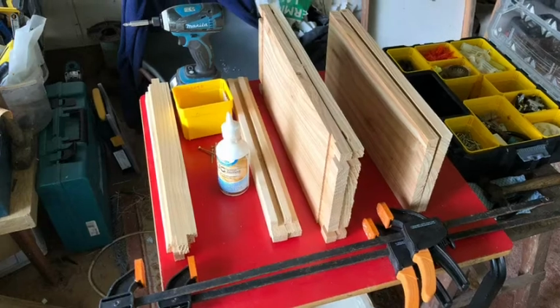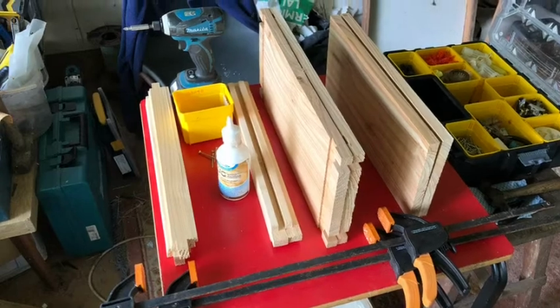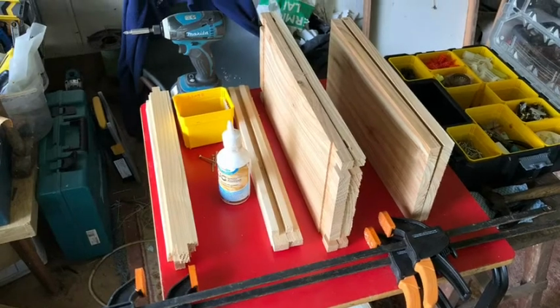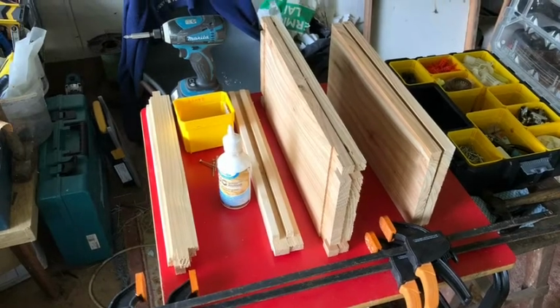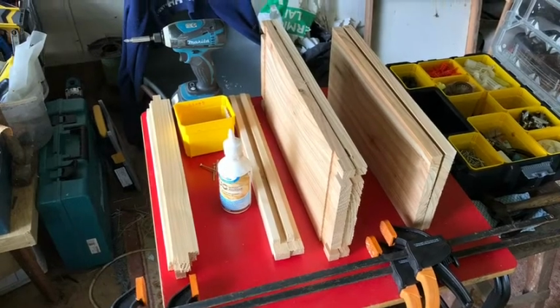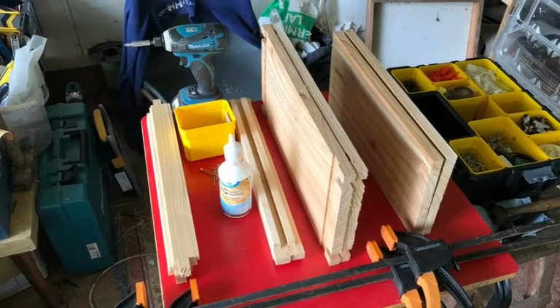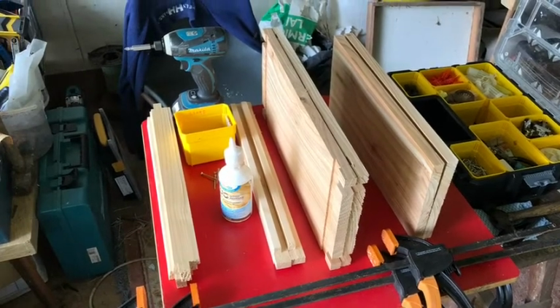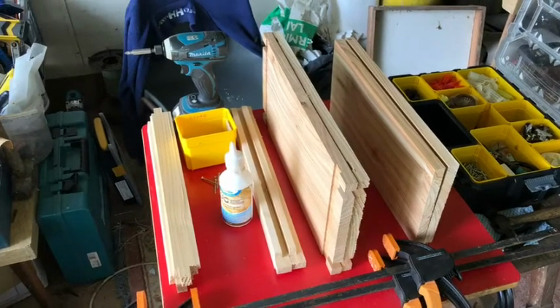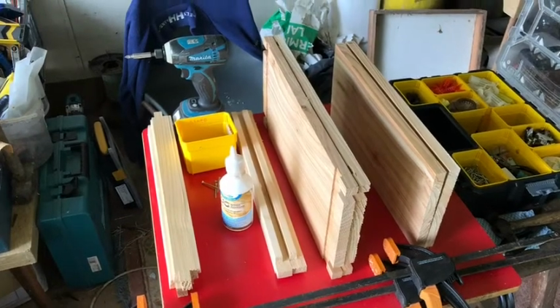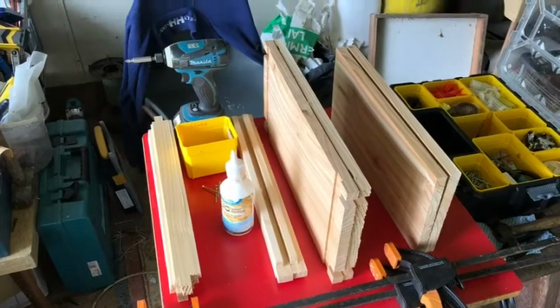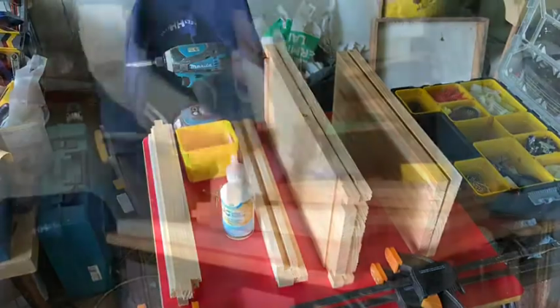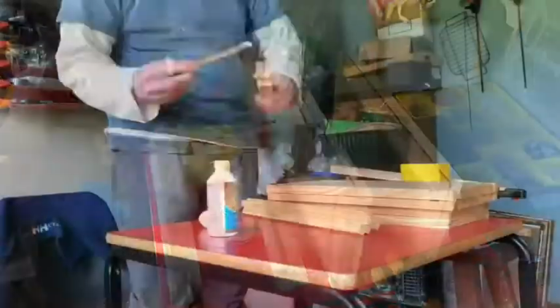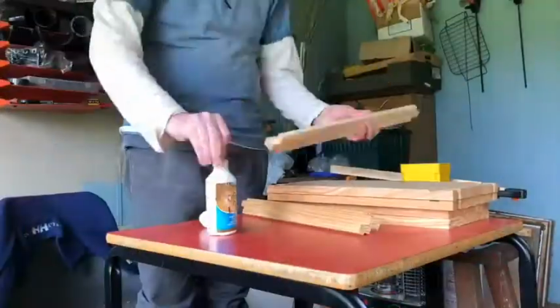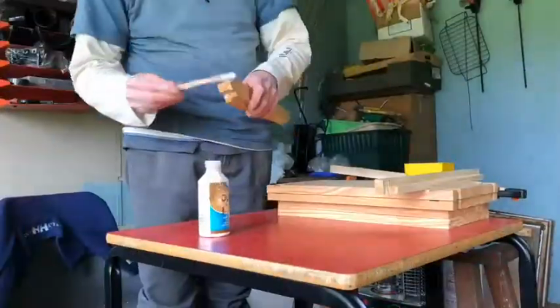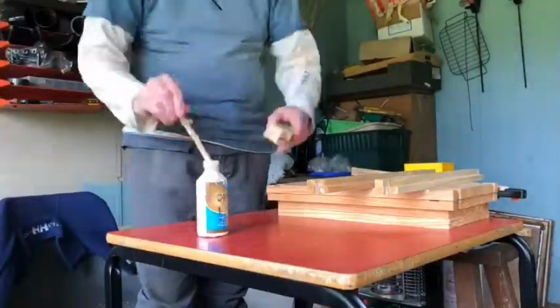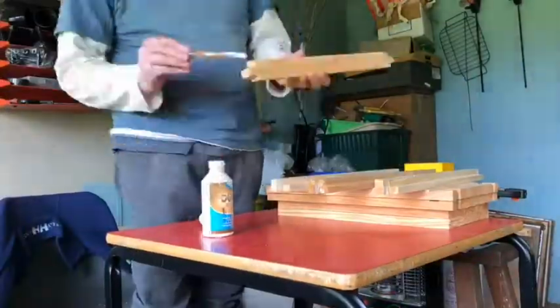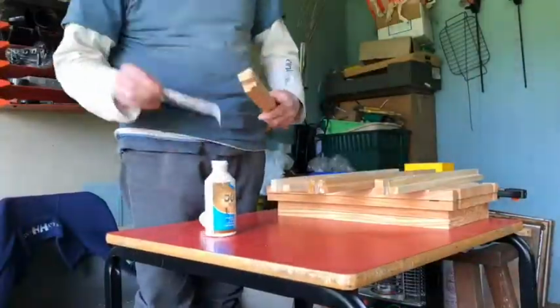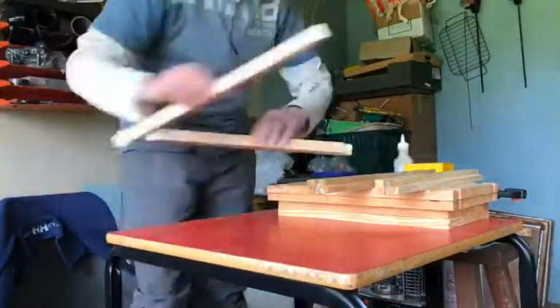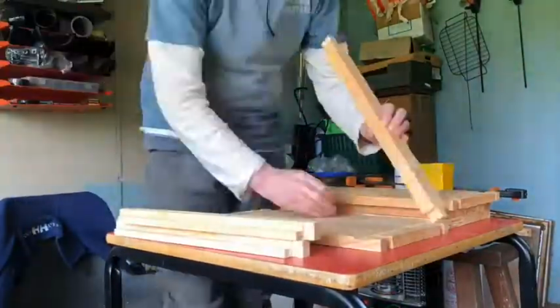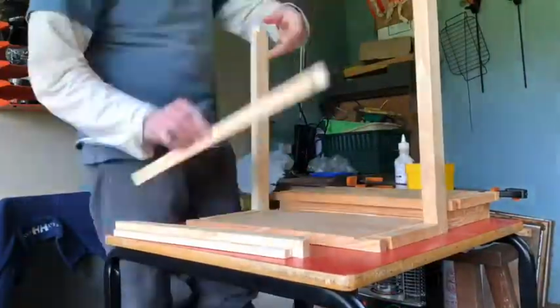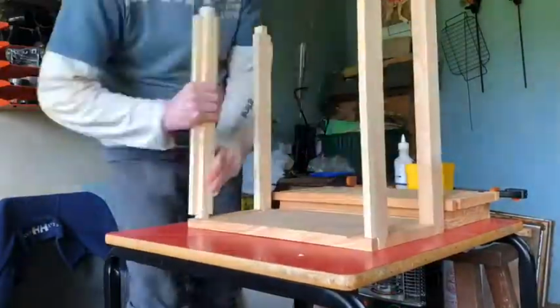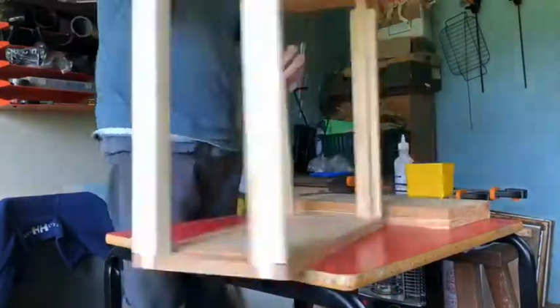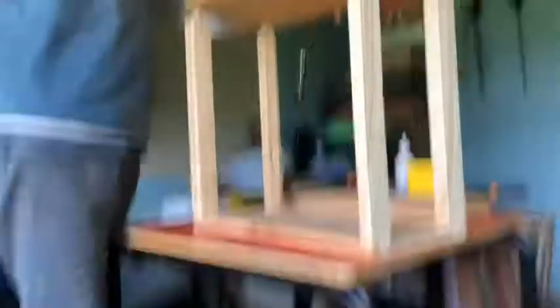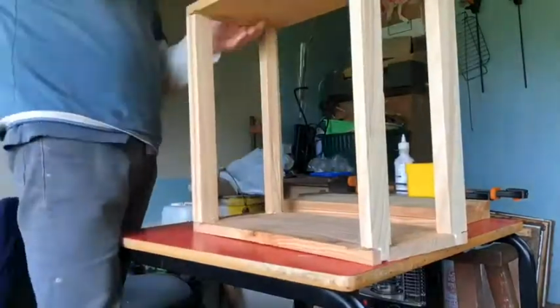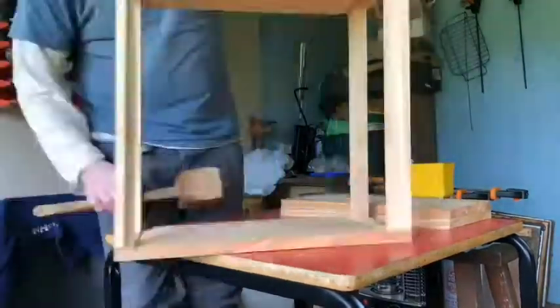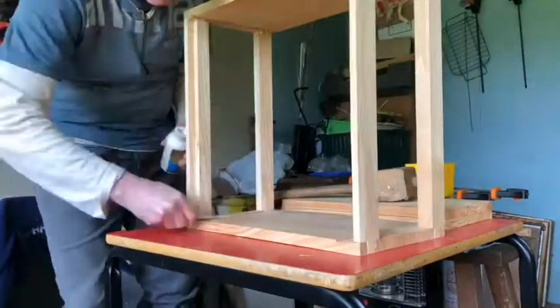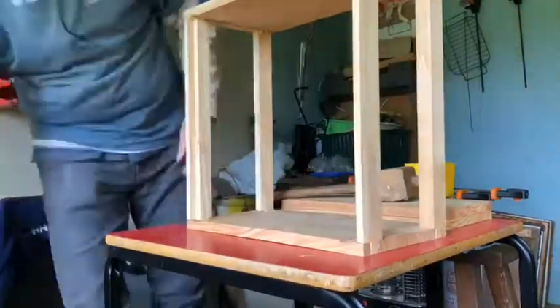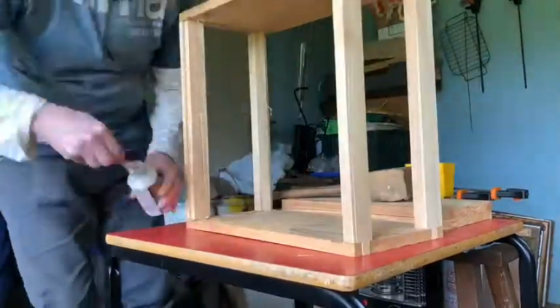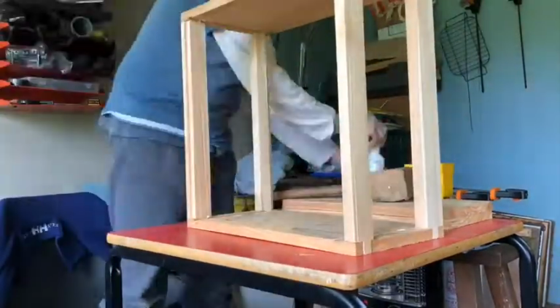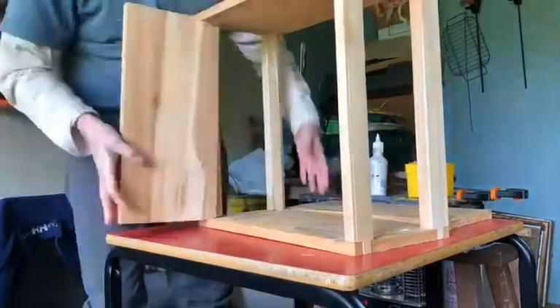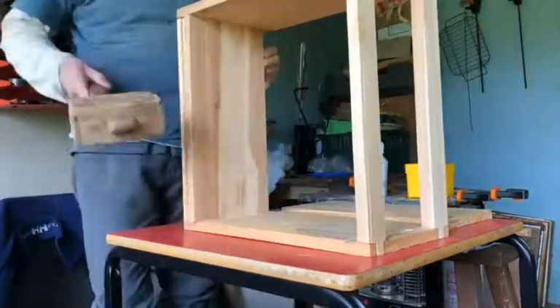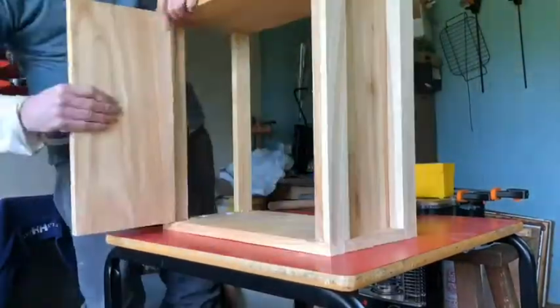Here I'm going to show you how to make a brood box for a national beehive. I'm gluing the lugs of the side struts before placing them into the end panels, making sure they're fitting securely.